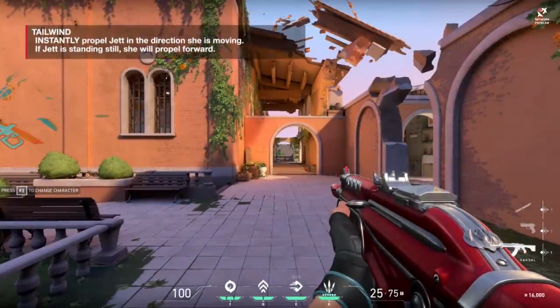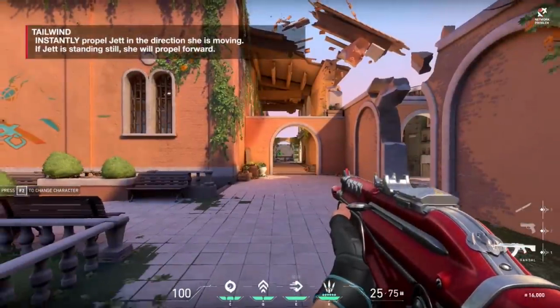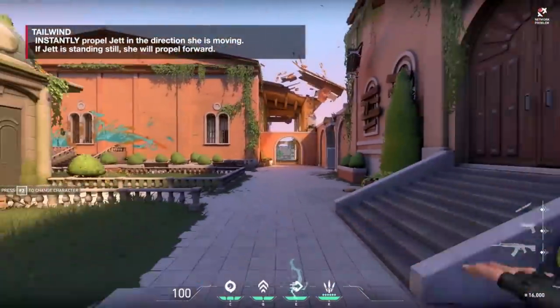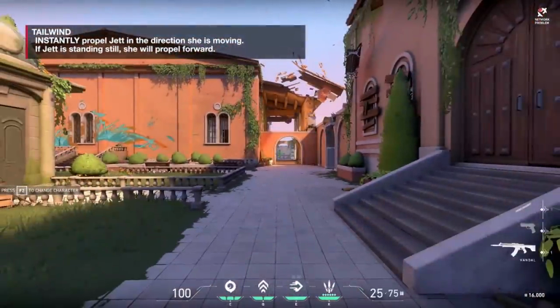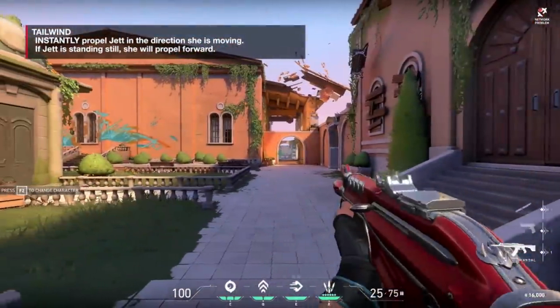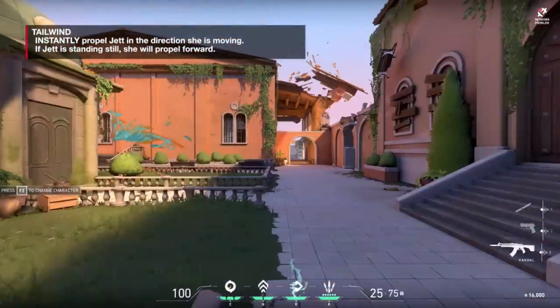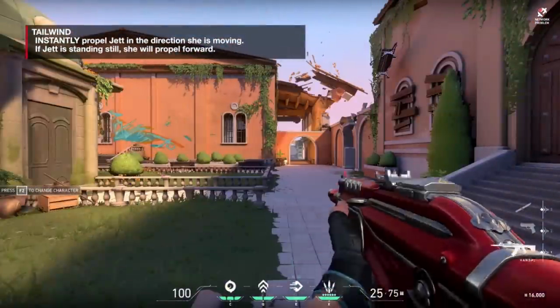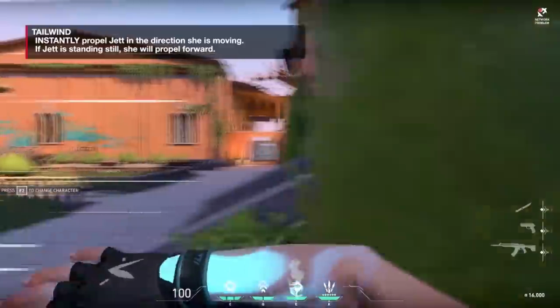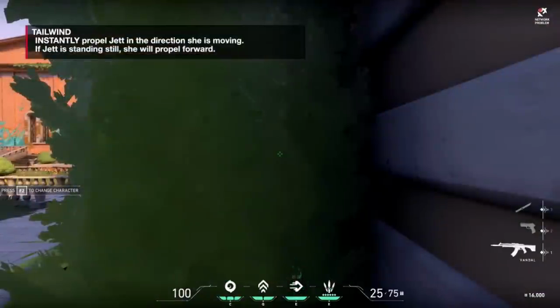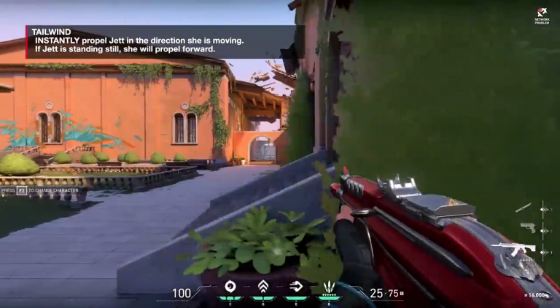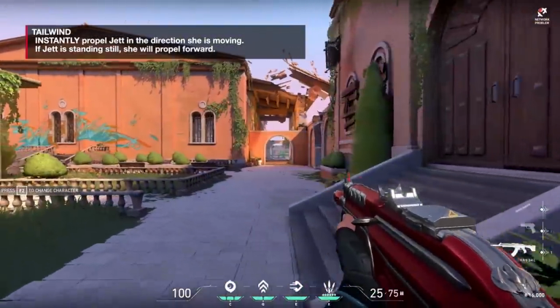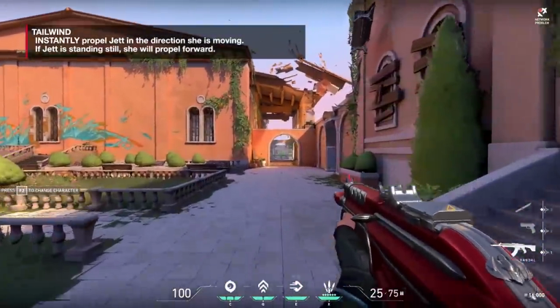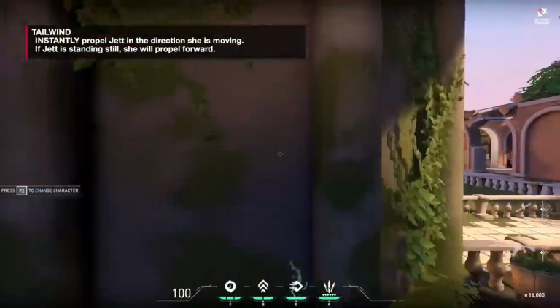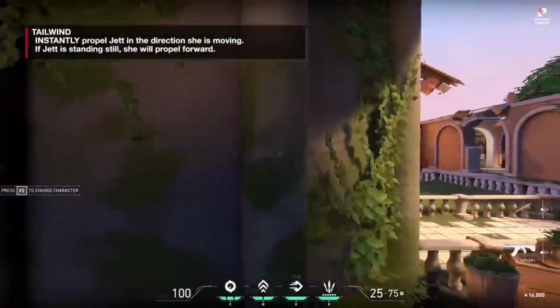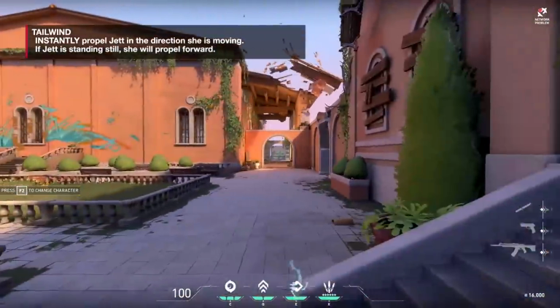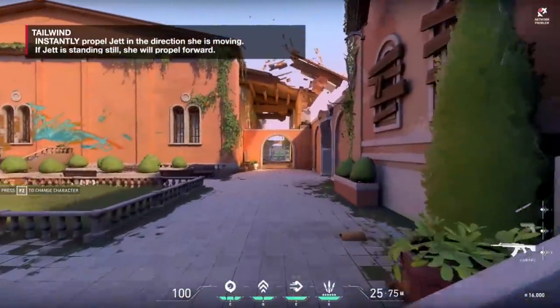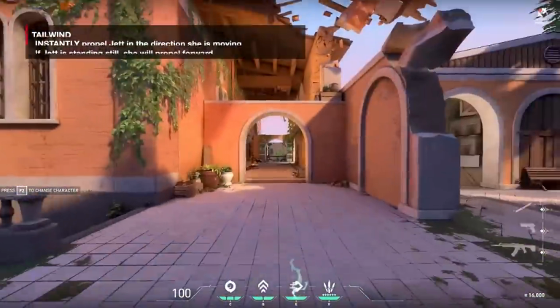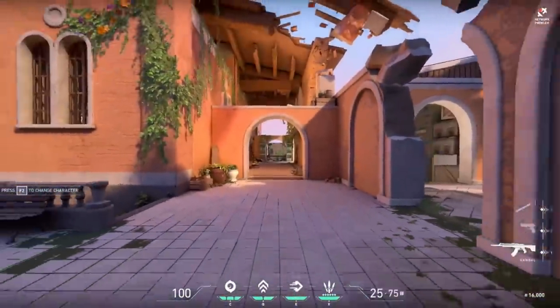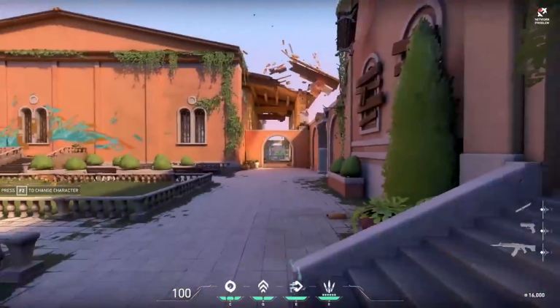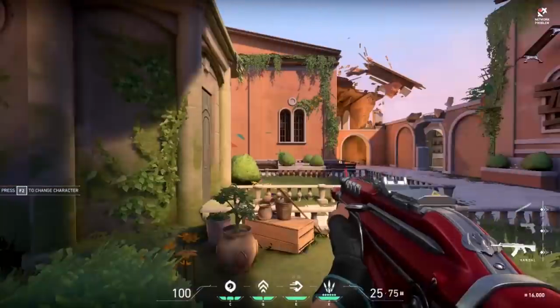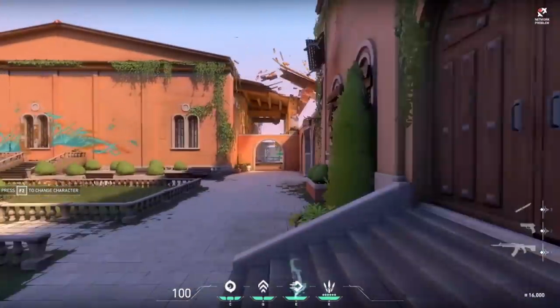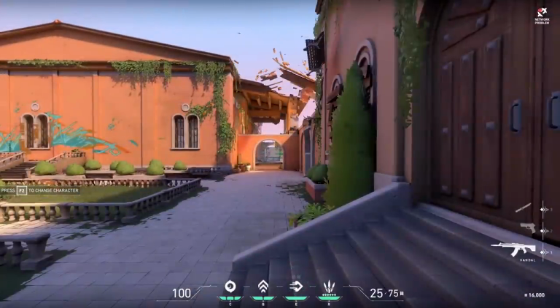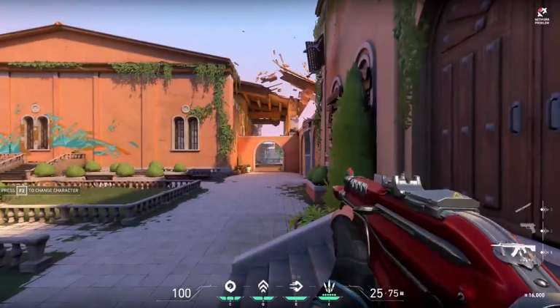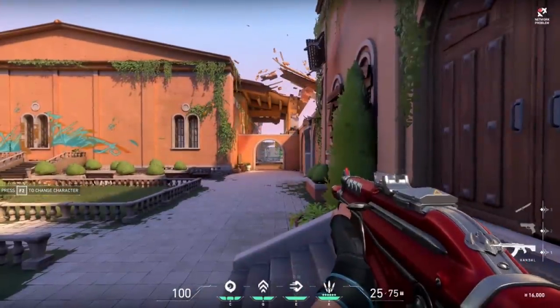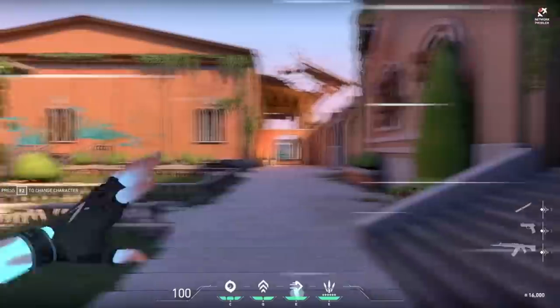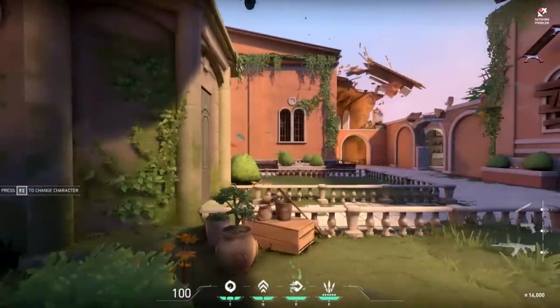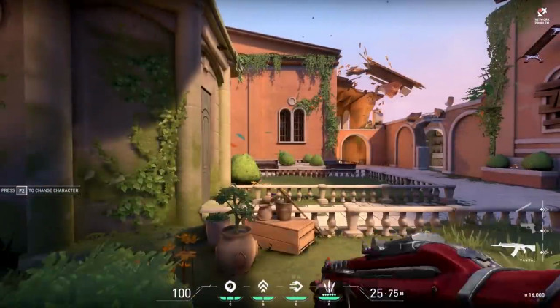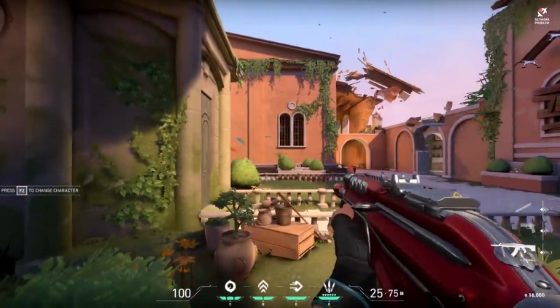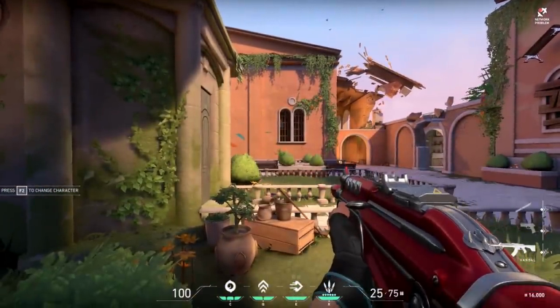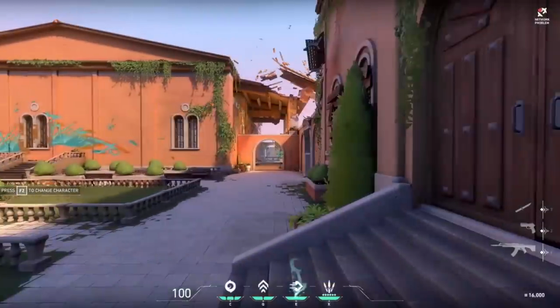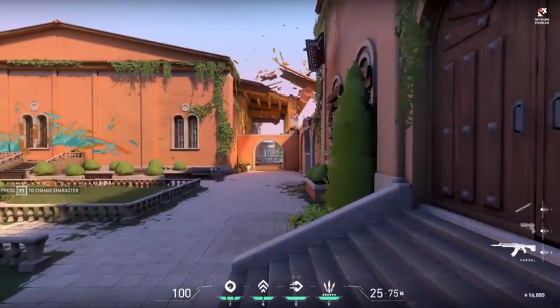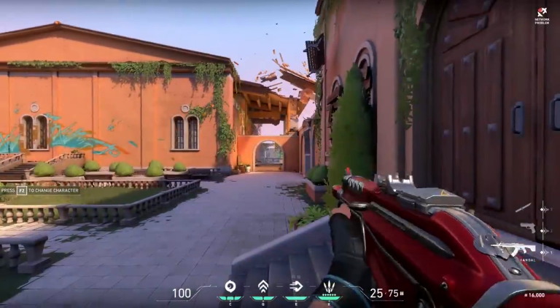Tailwind is your signature ability. This charges off two kills — you get one at the start of a round, and if you get two kills in a round, you can use it again. It will blast you forward if you're not moving forward; if you're moving any other direction, it sends you that way — left, right, or behind.